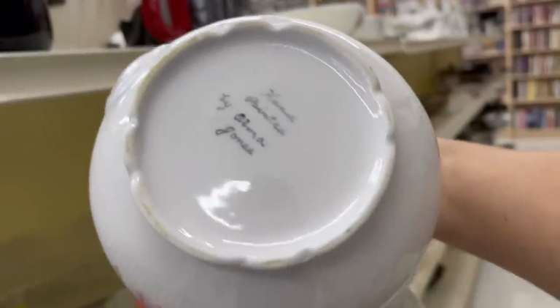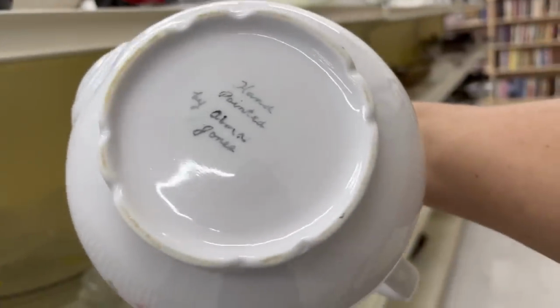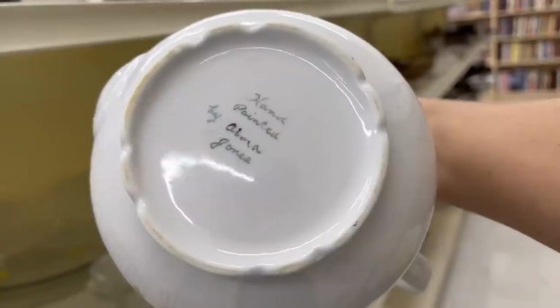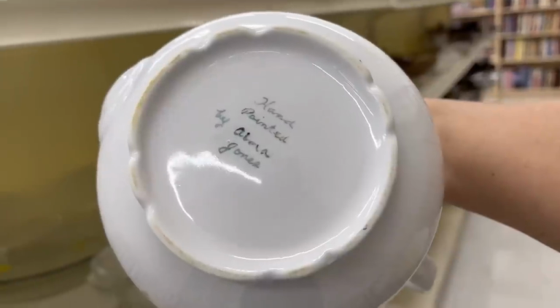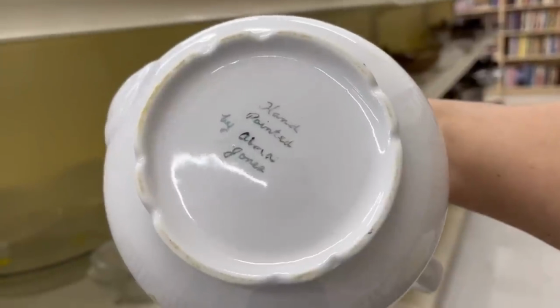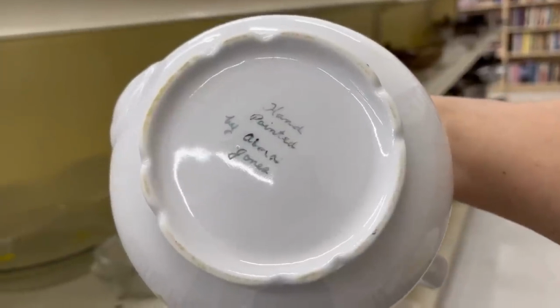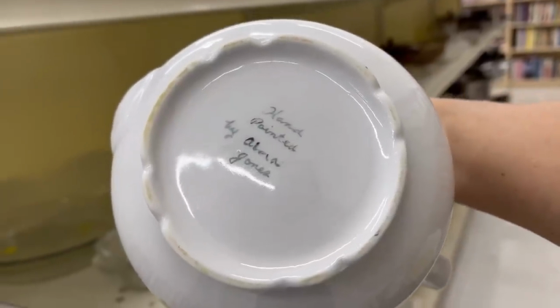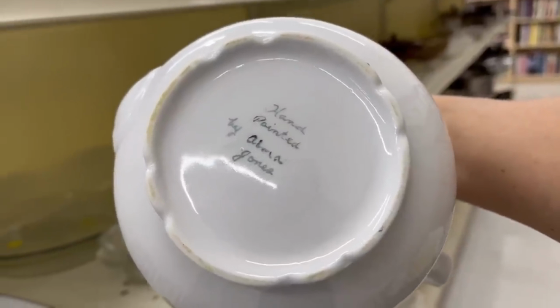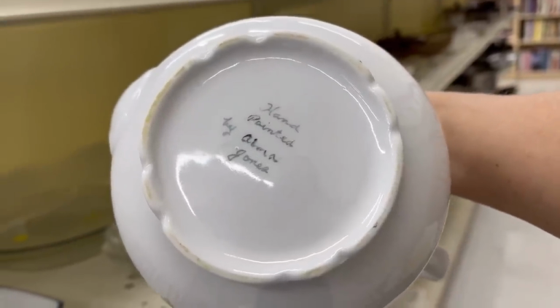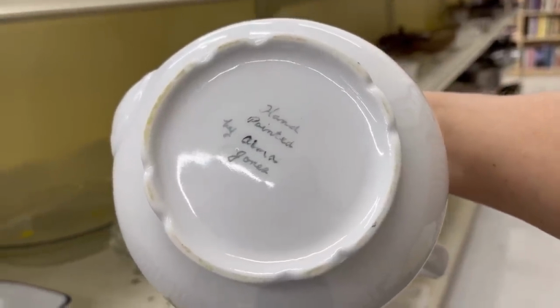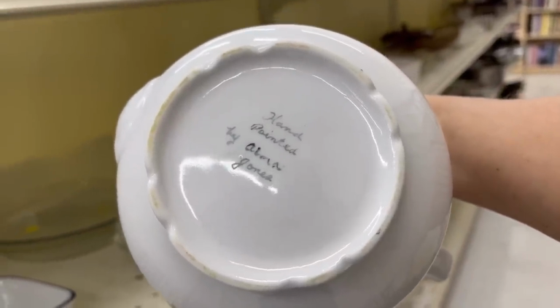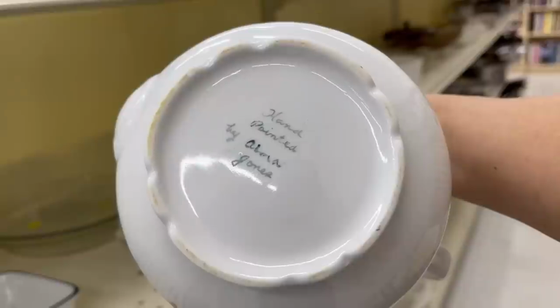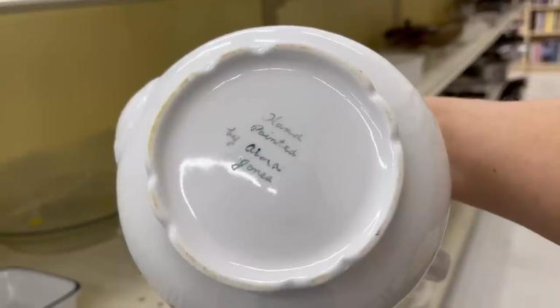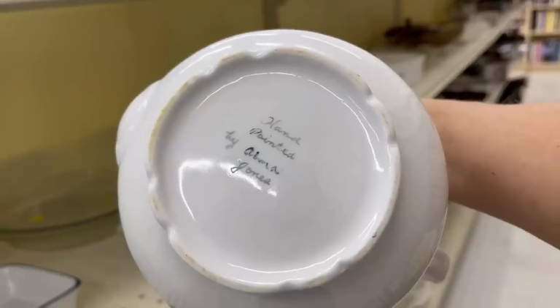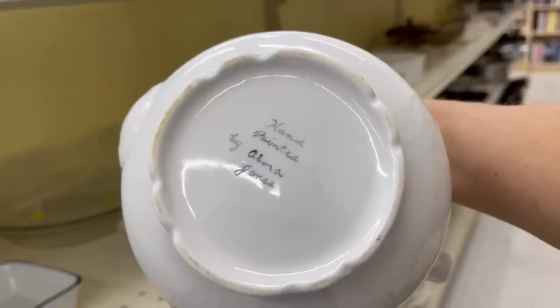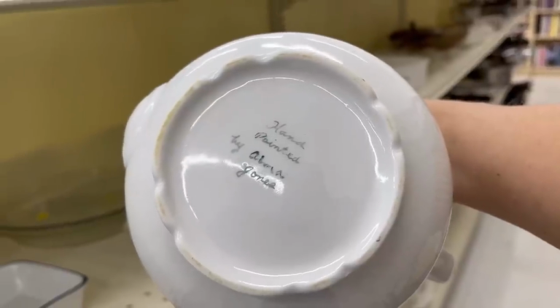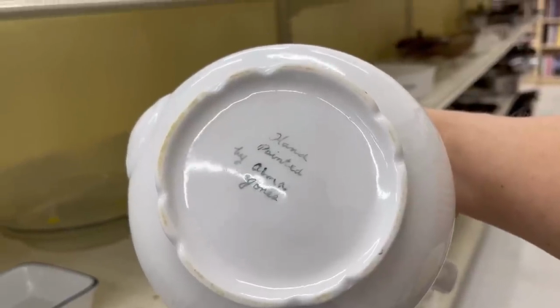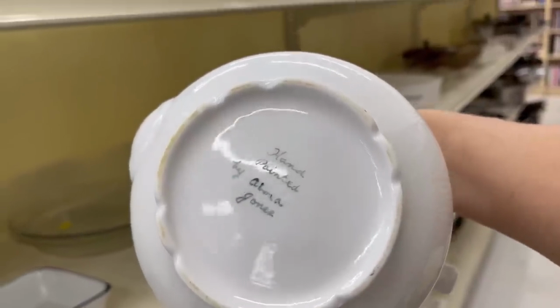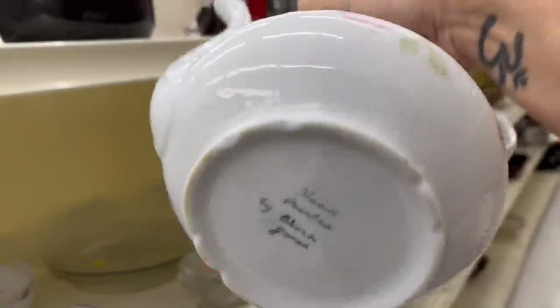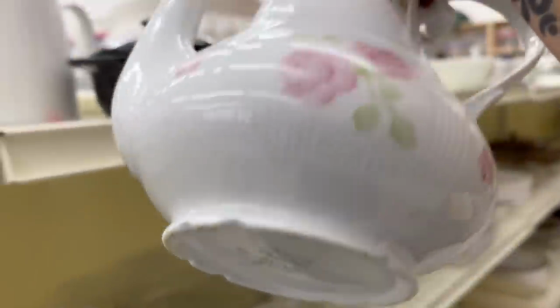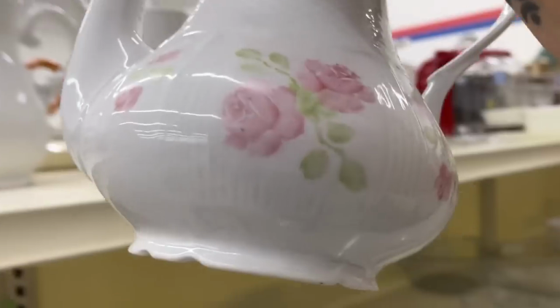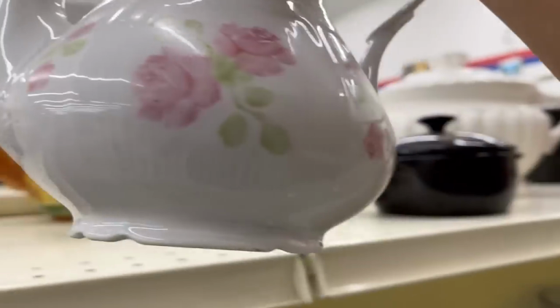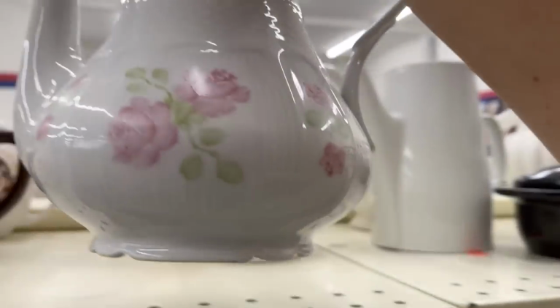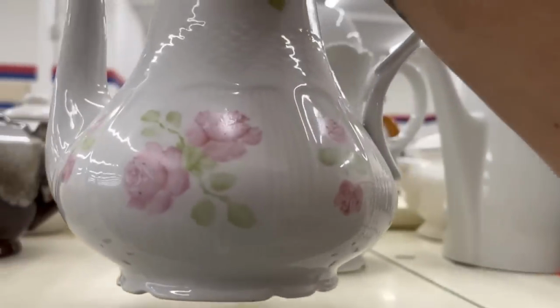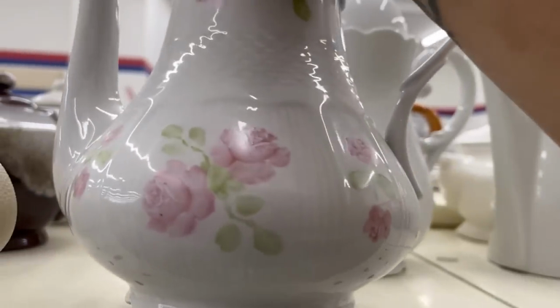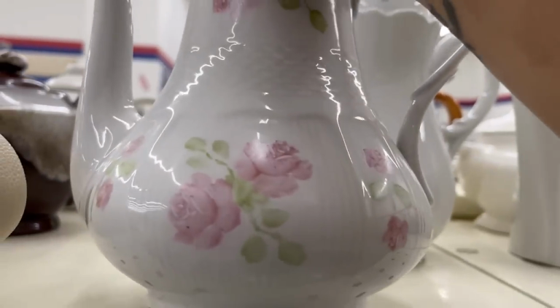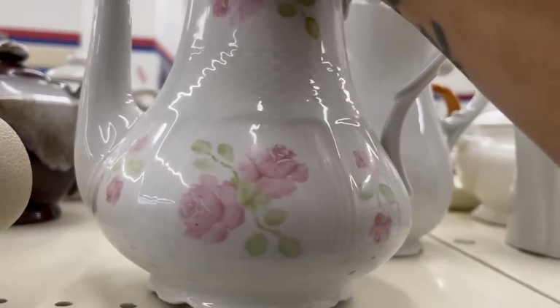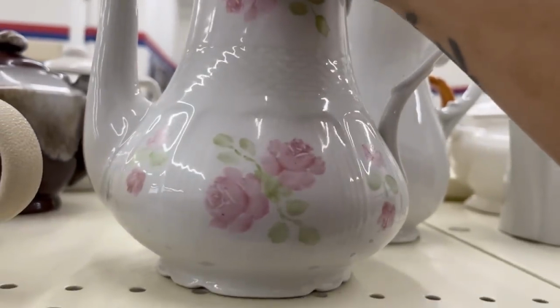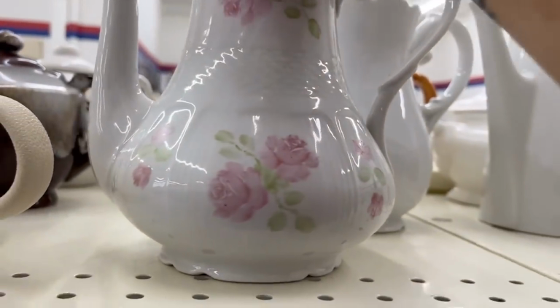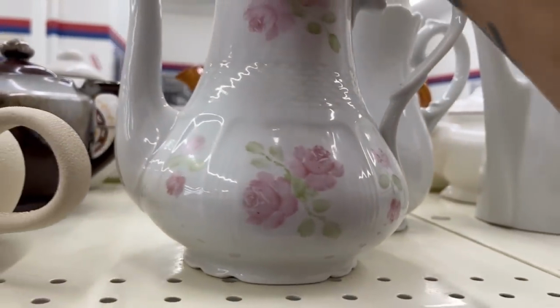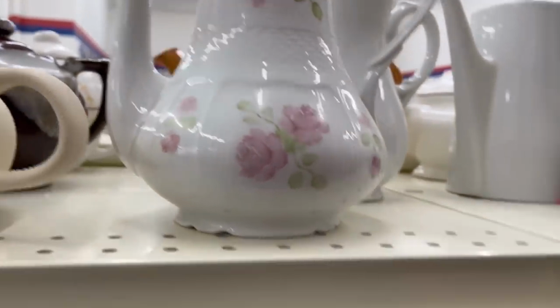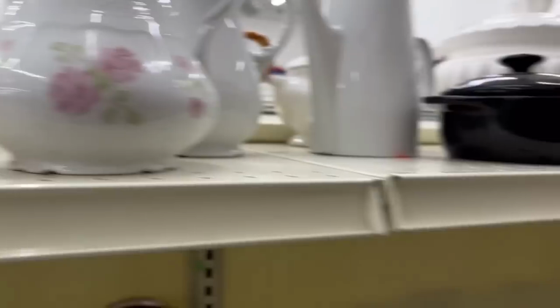This one looks a little bit more modern — hand painted by something Jones. Oh no, that's pretty. Let's keep looking.